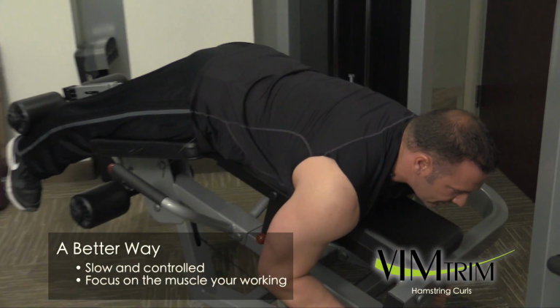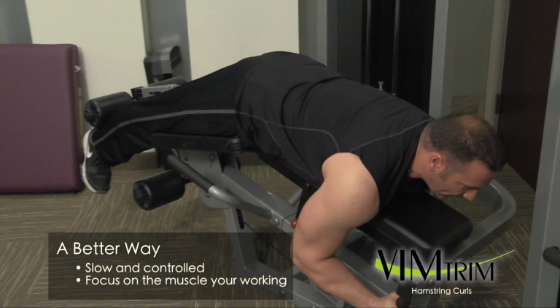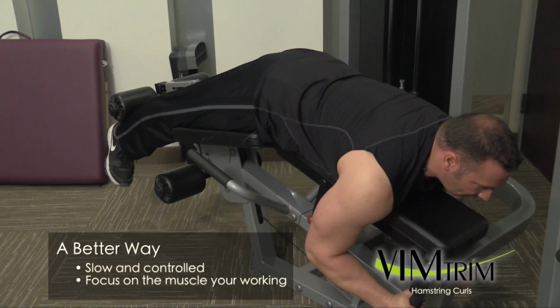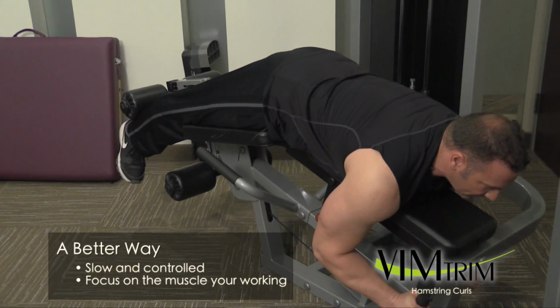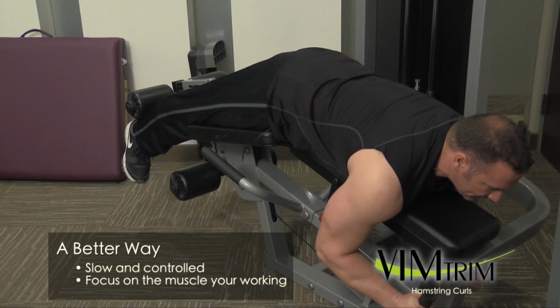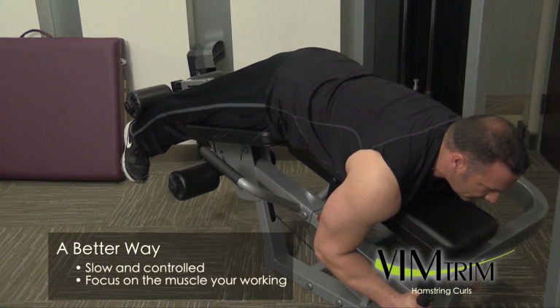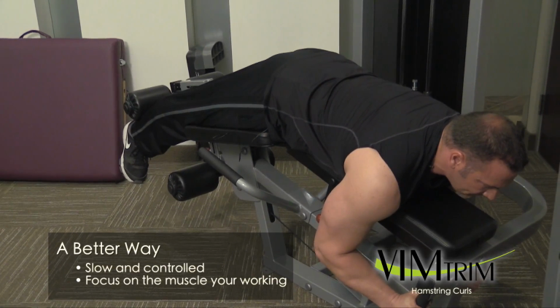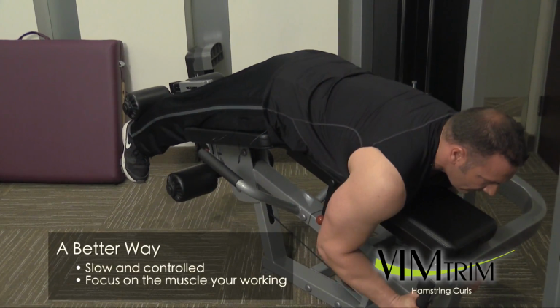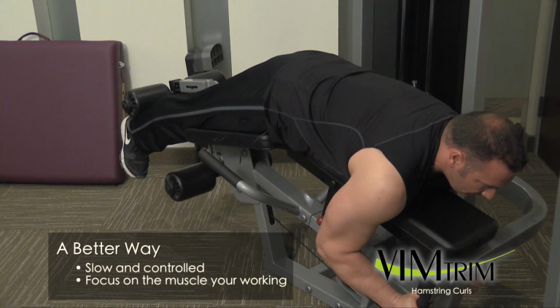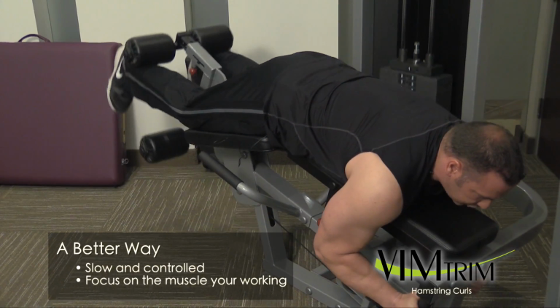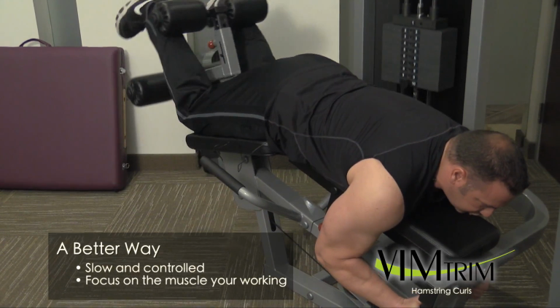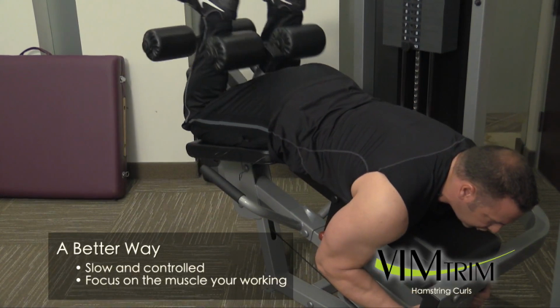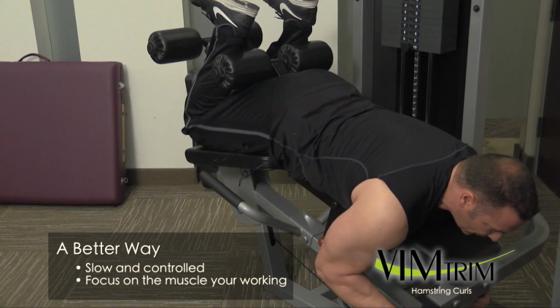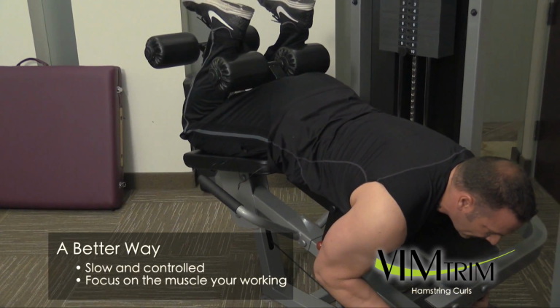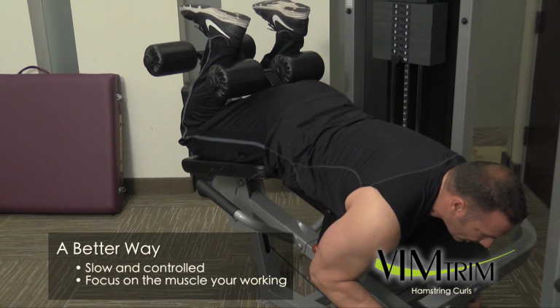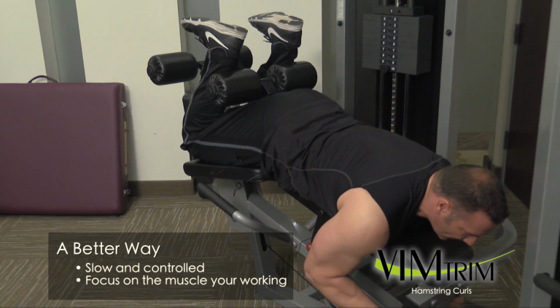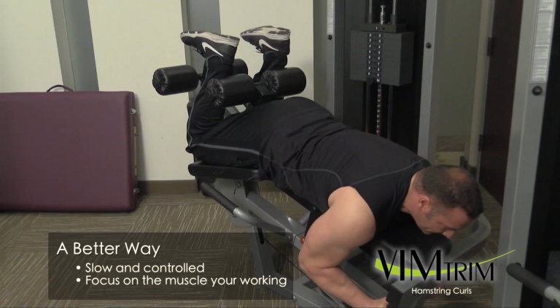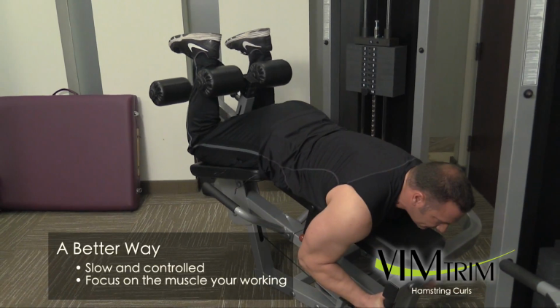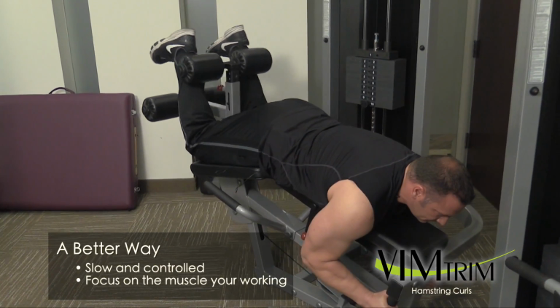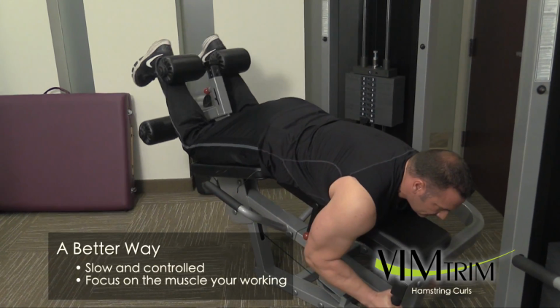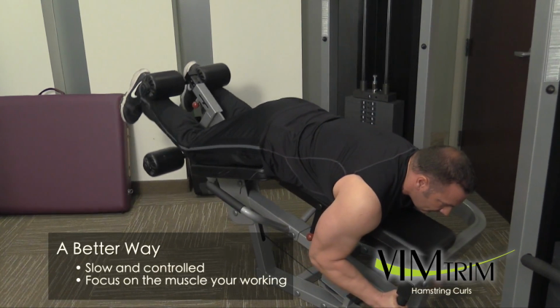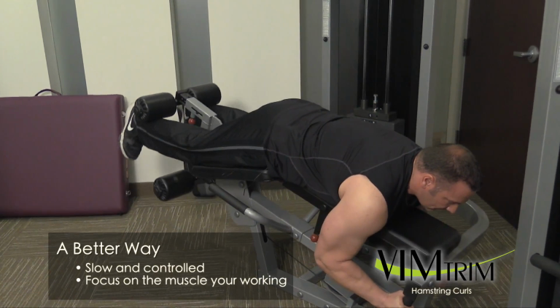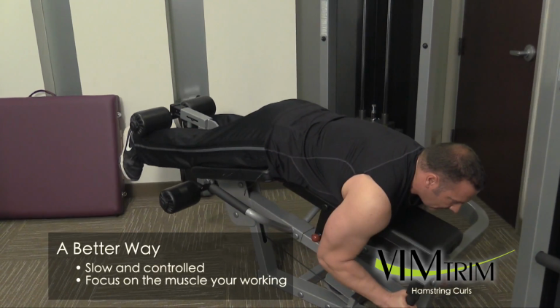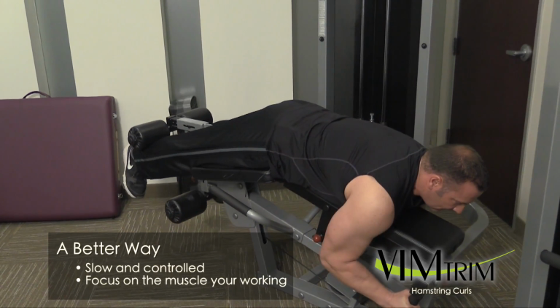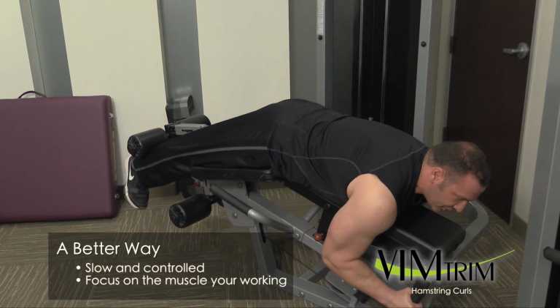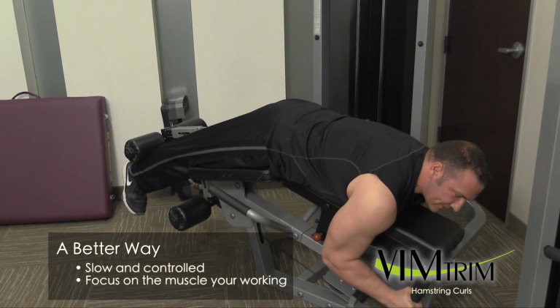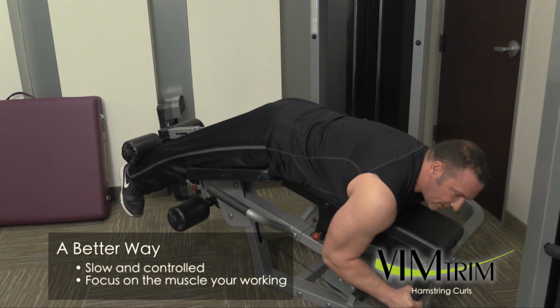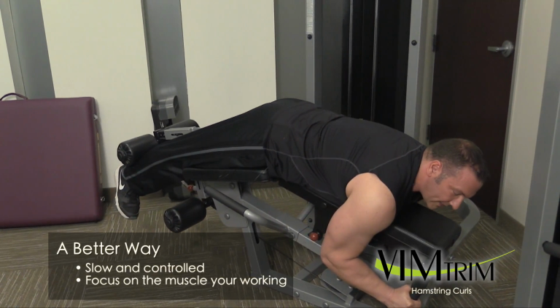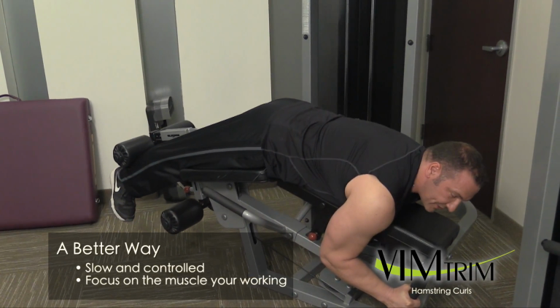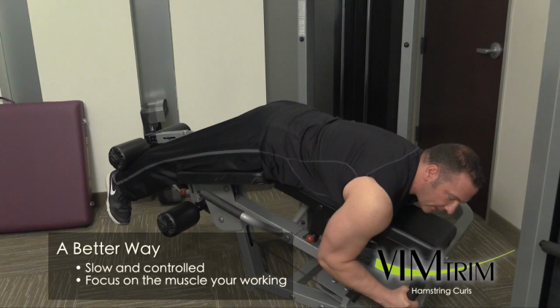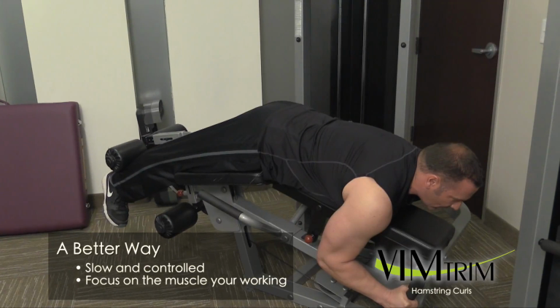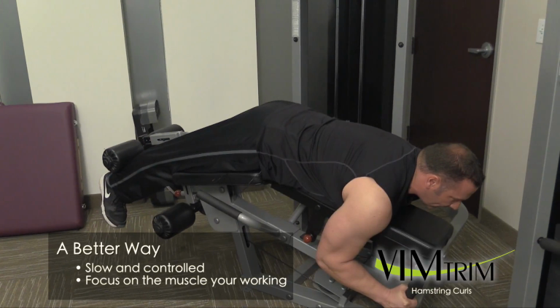I'm going to go ahead and inhale, coming all the way up, and eccentrically resisting on the way down and exhaling on the way down.